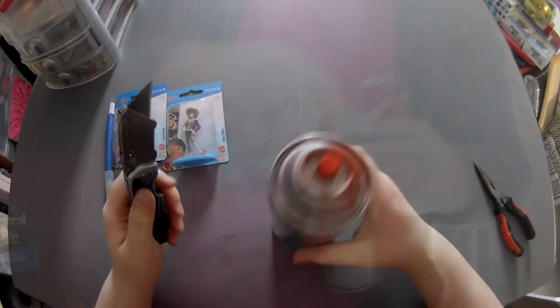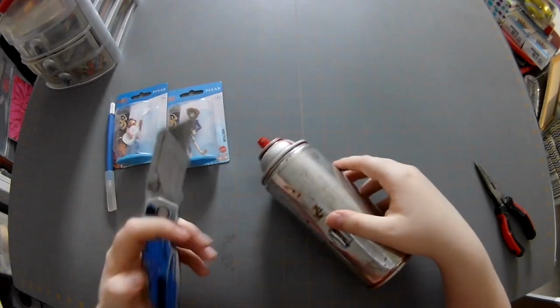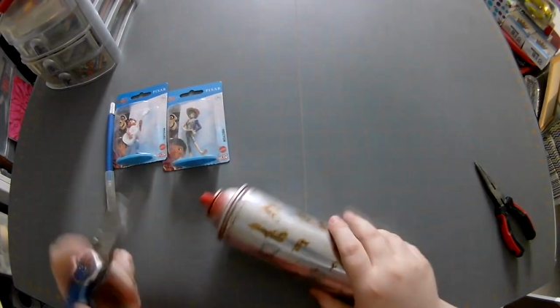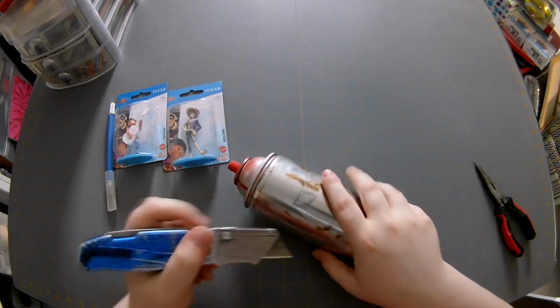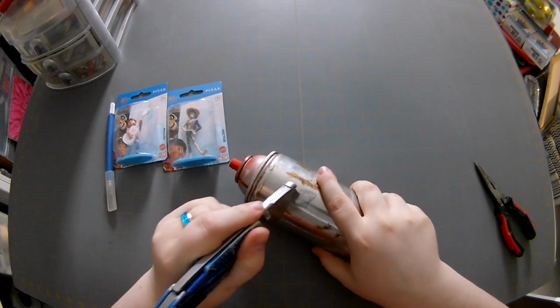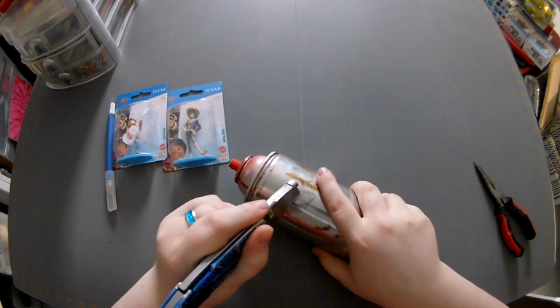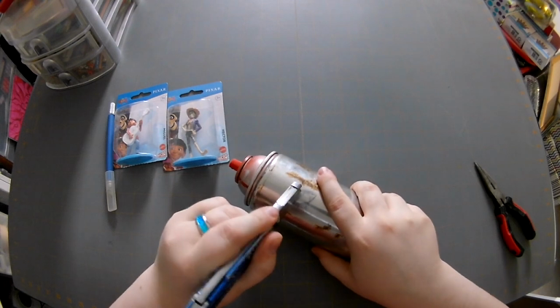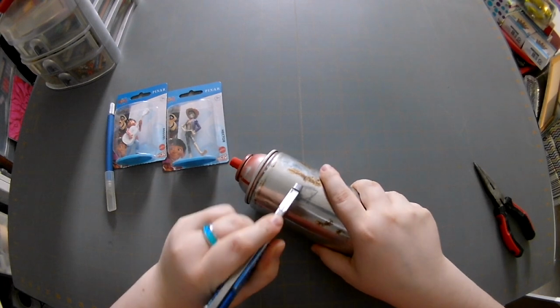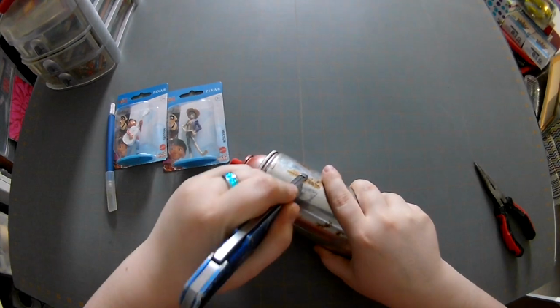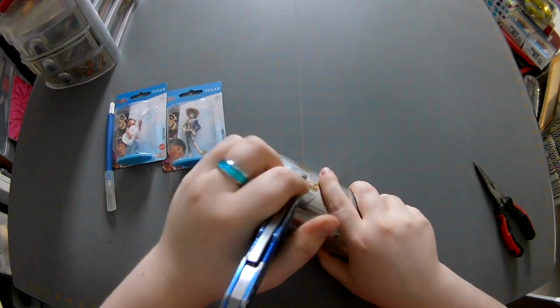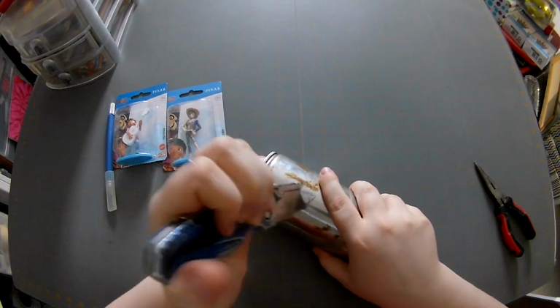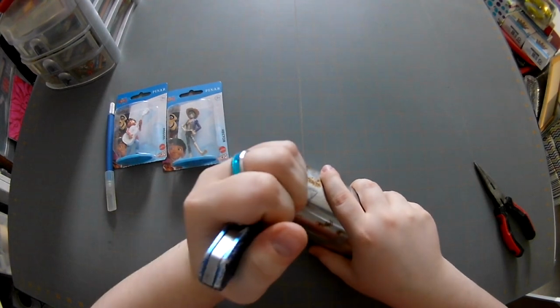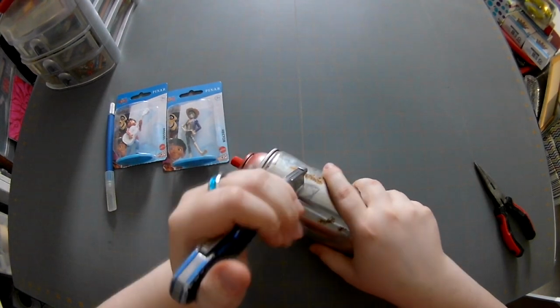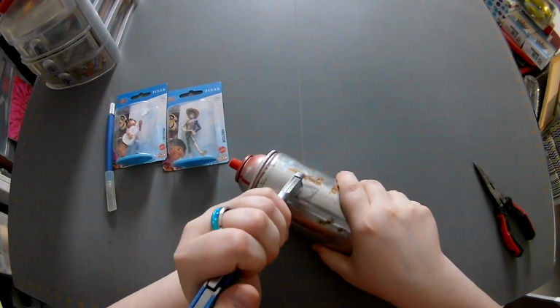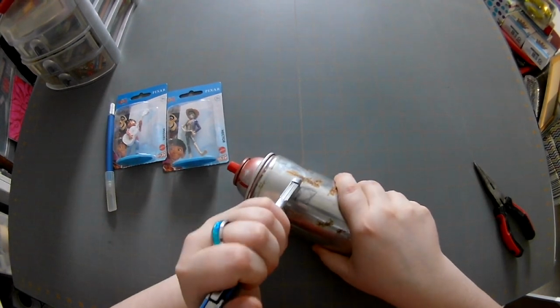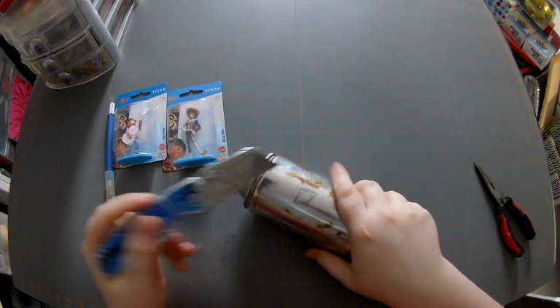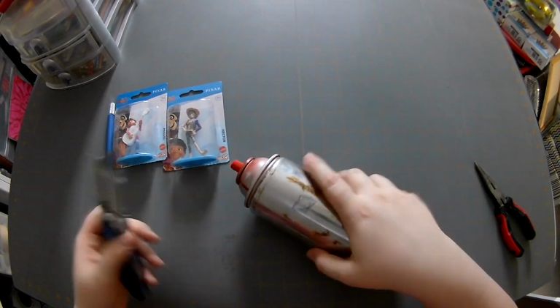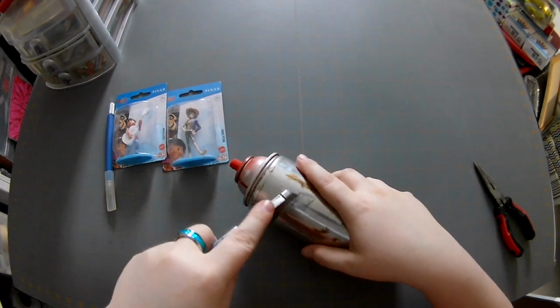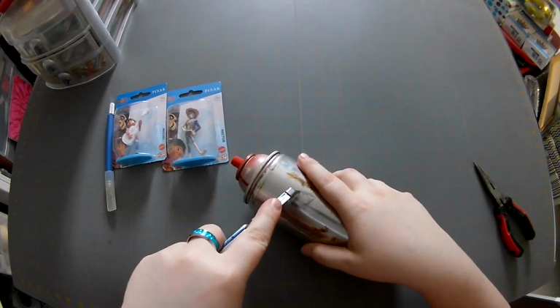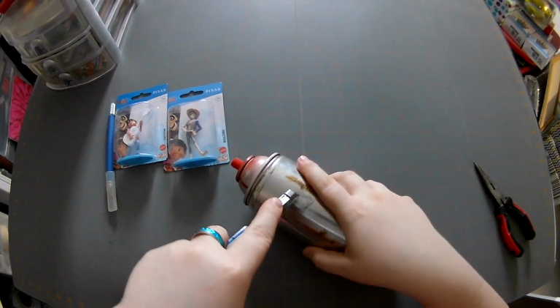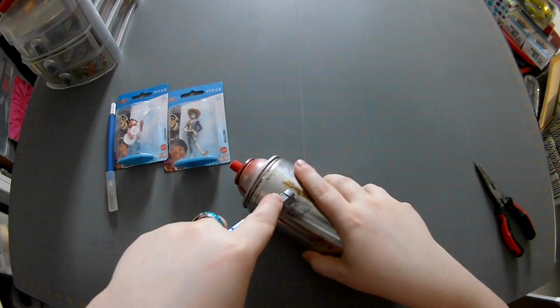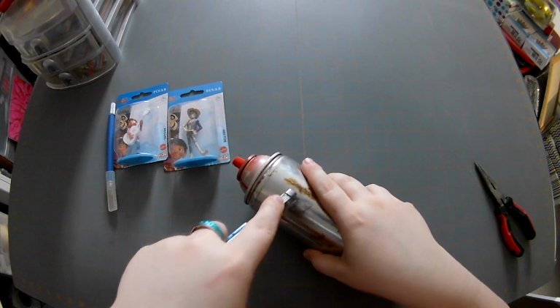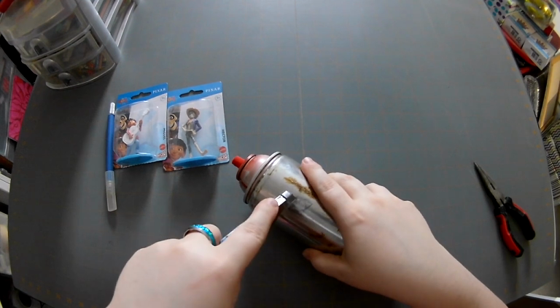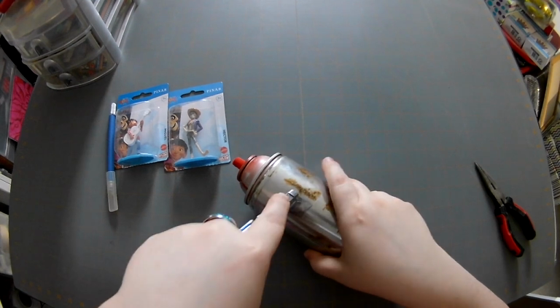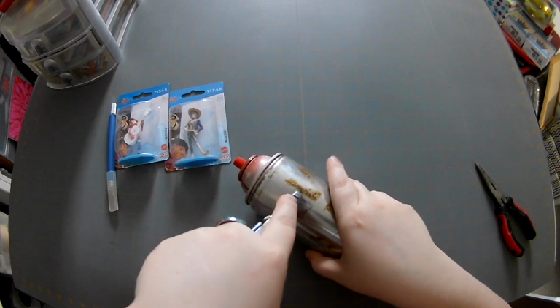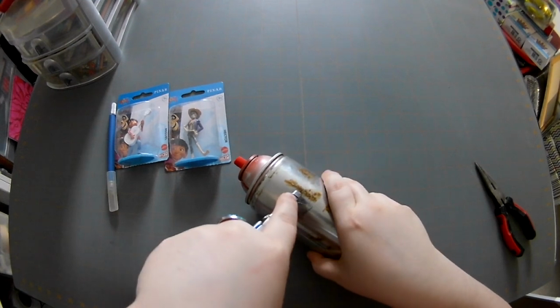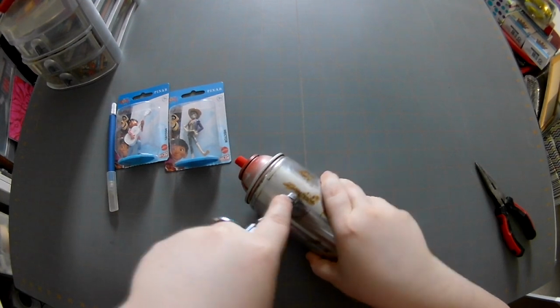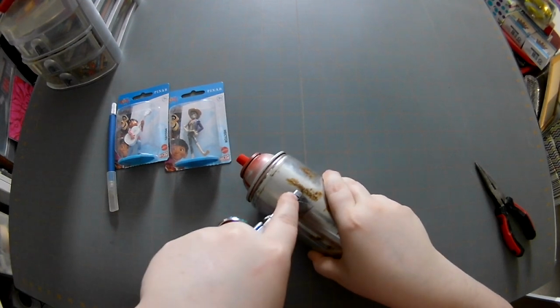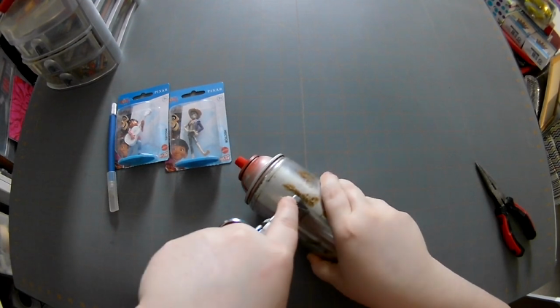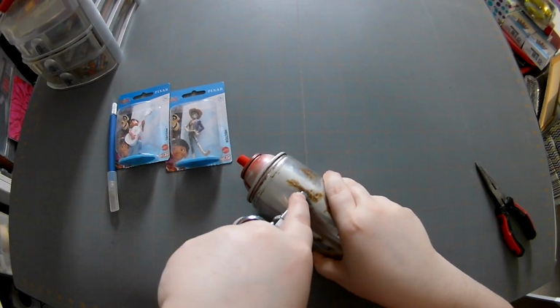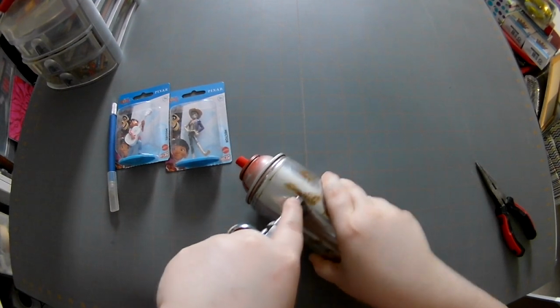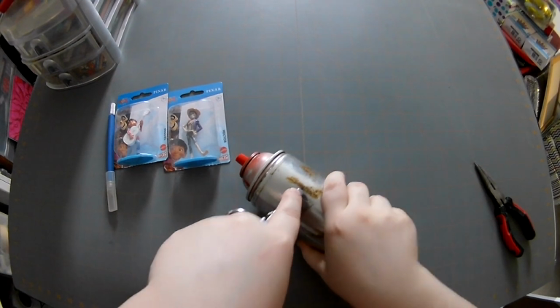I got my handy dandy utility knife and we are going to cut a gashing hole in this little spray can.